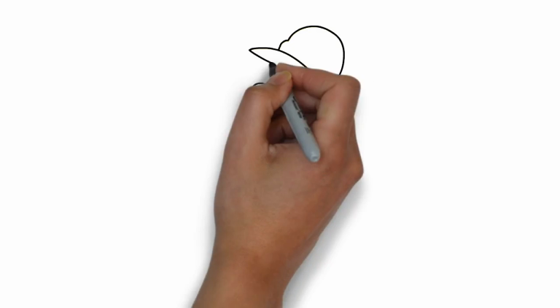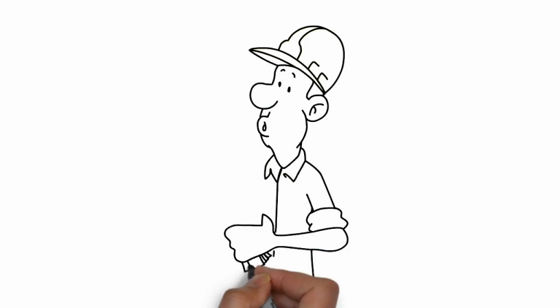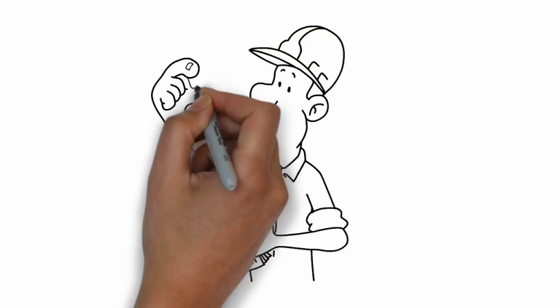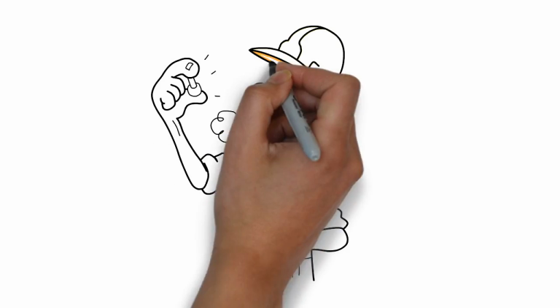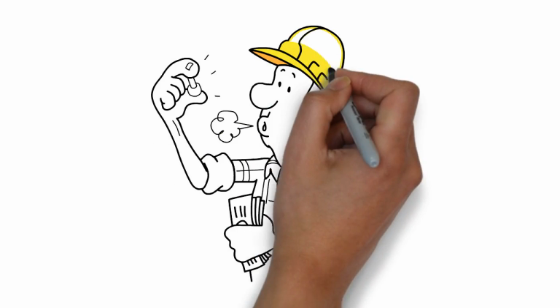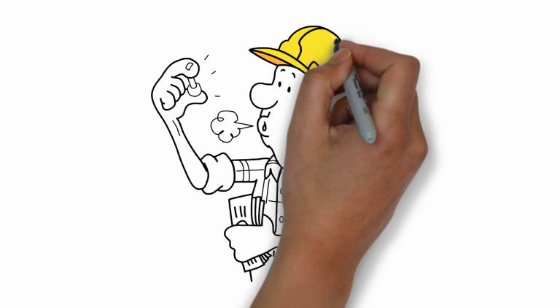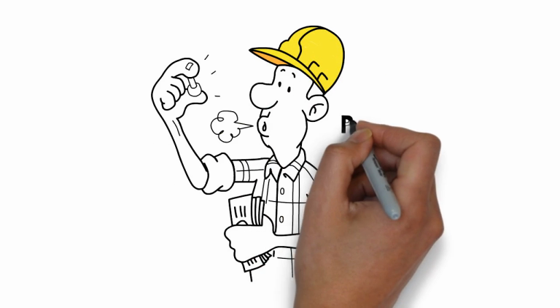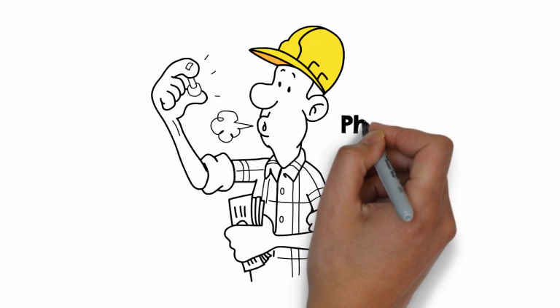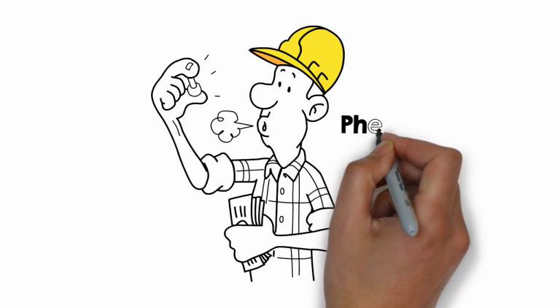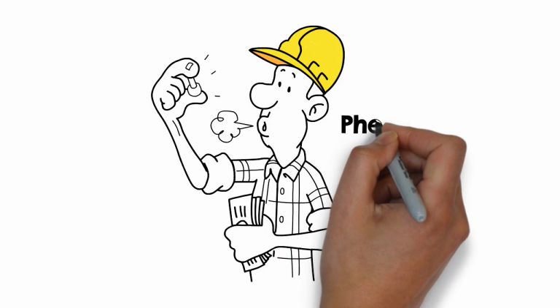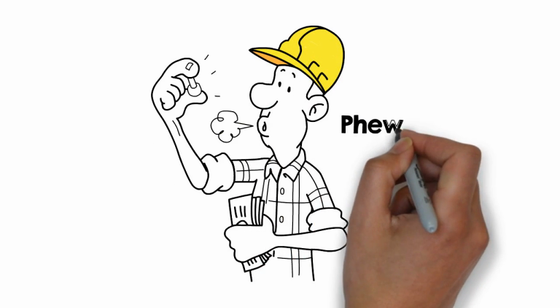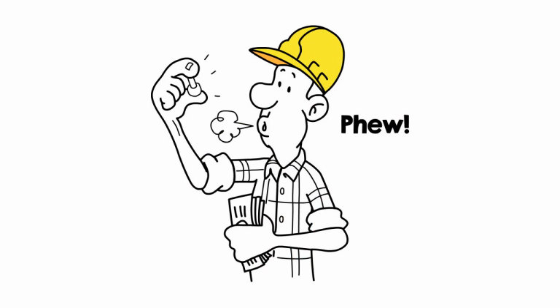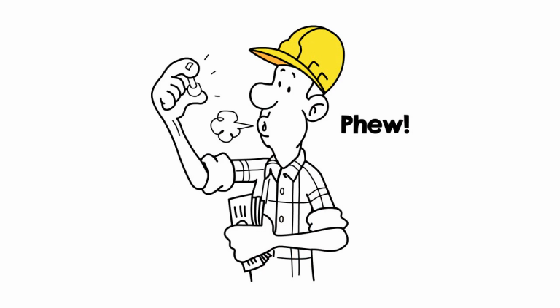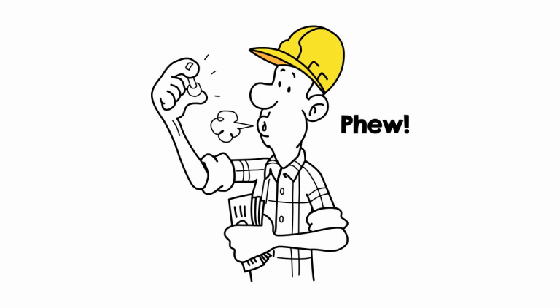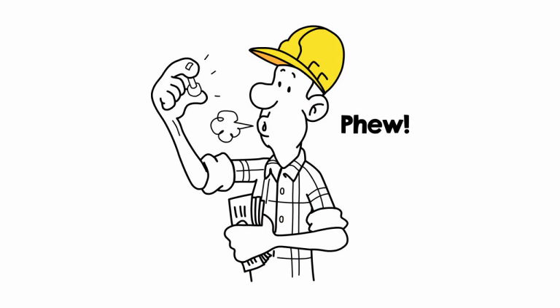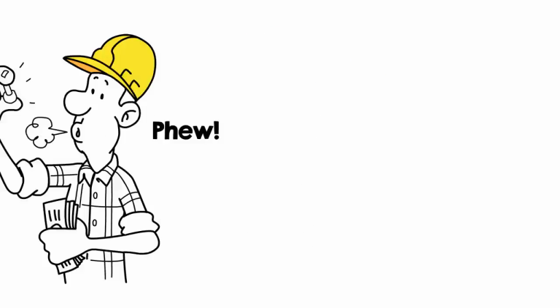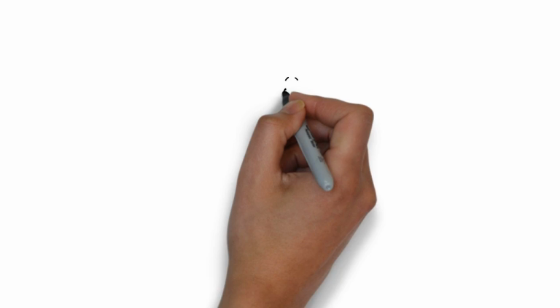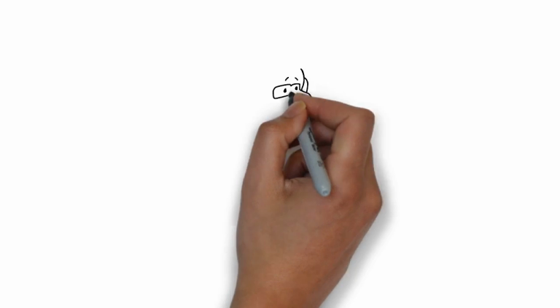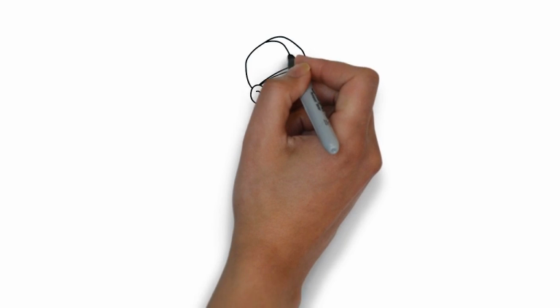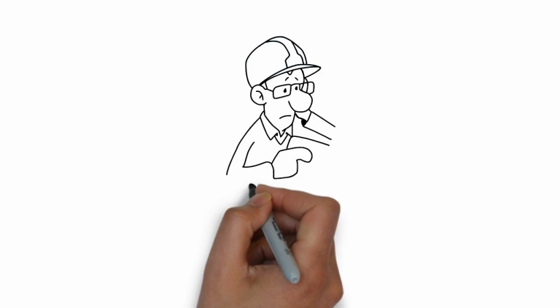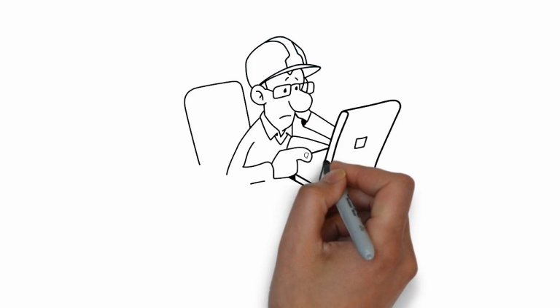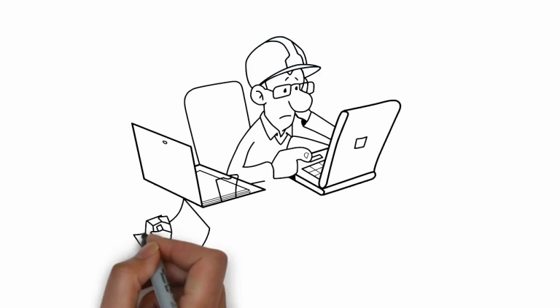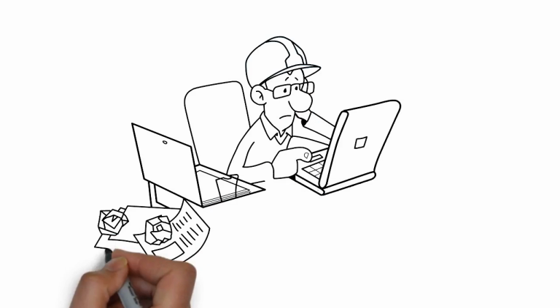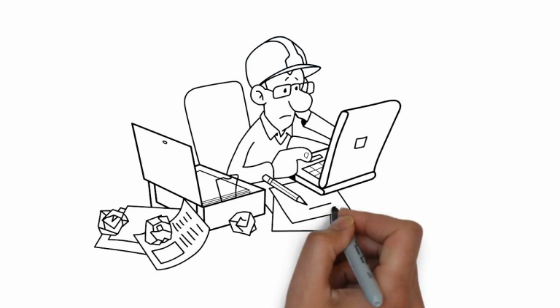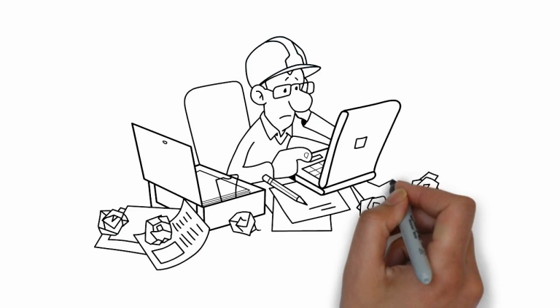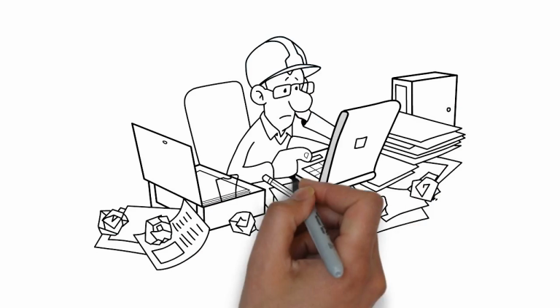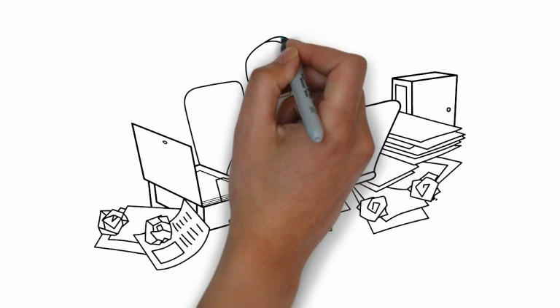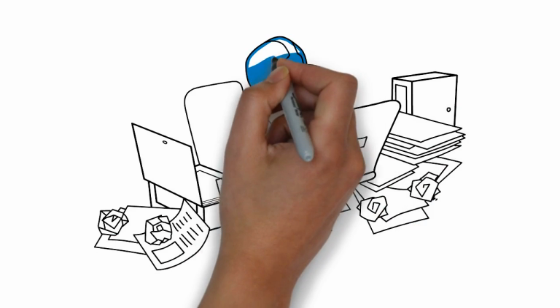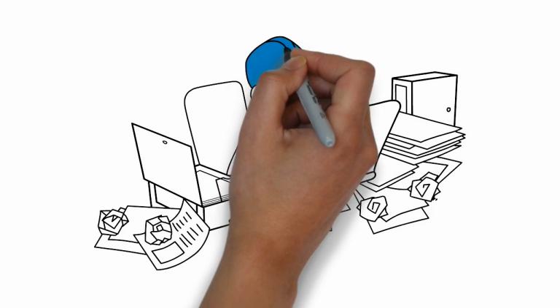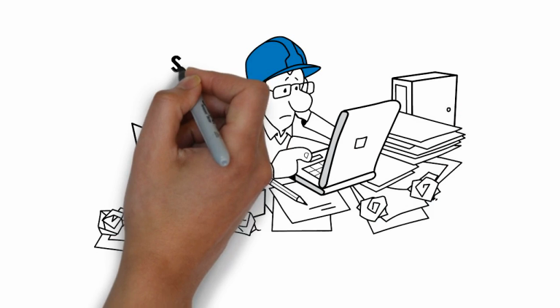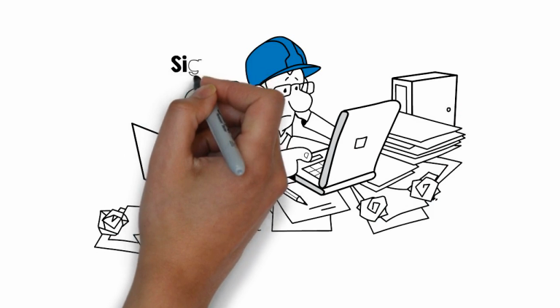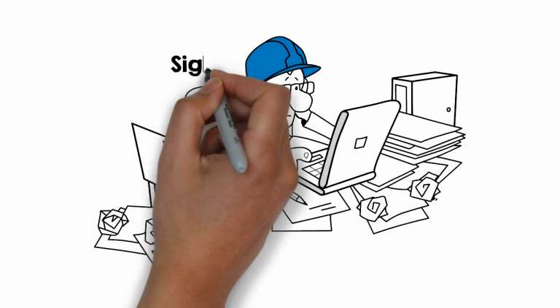With these tools, you can ensure you only replace faulty parts and so save yourself lots of money. Once you have identified the problem, returning to the office to fill in the paperwork used to be a real pain in the backside.